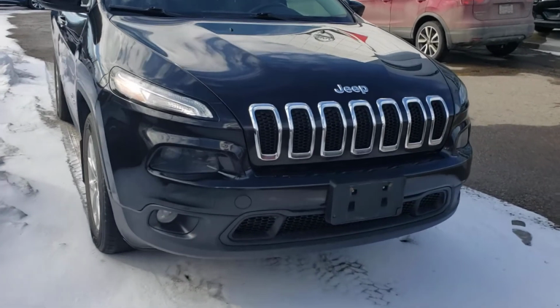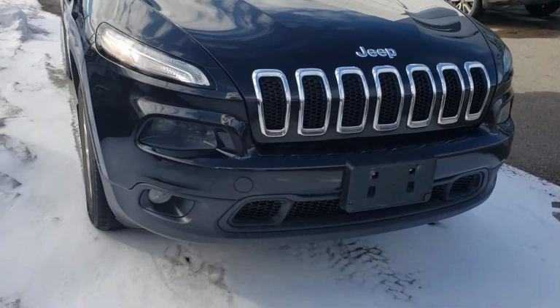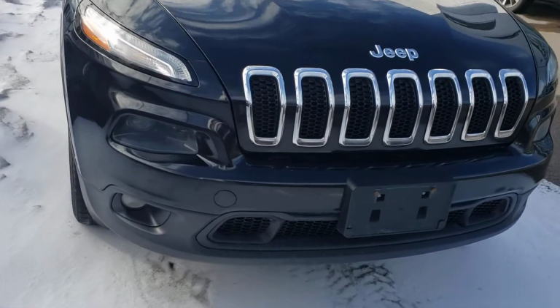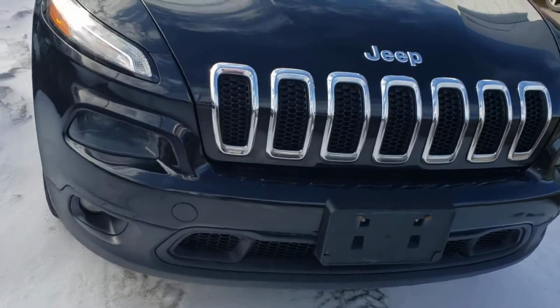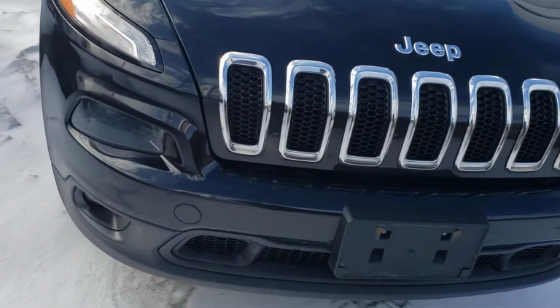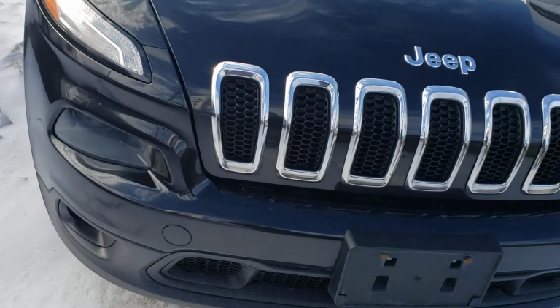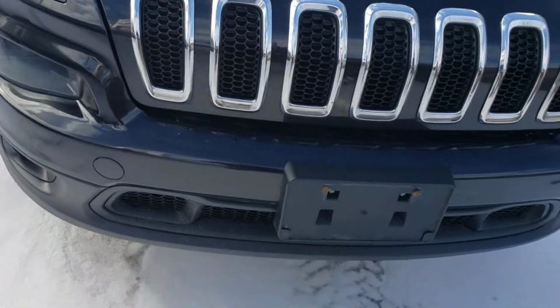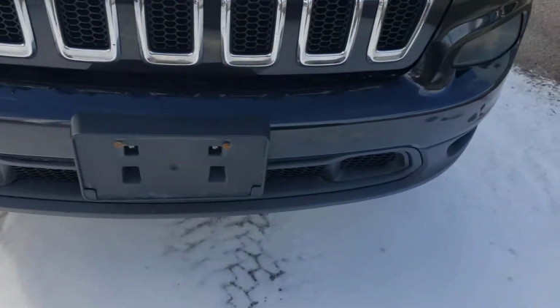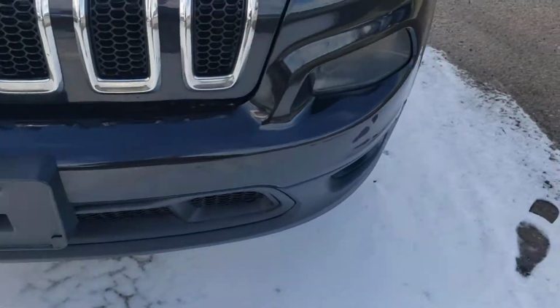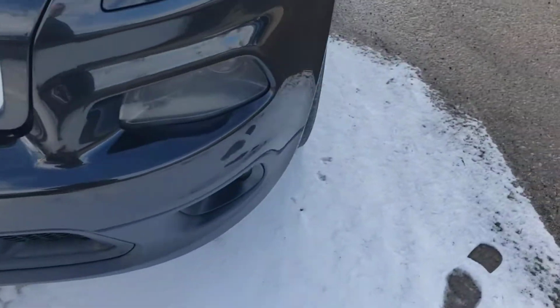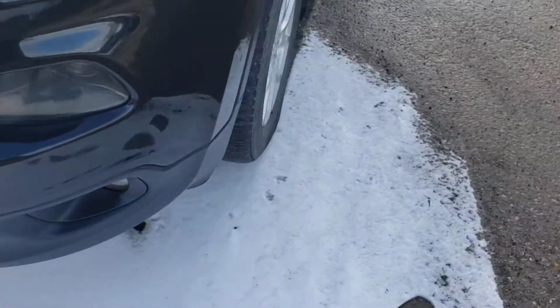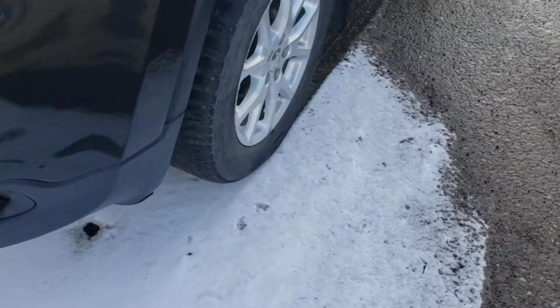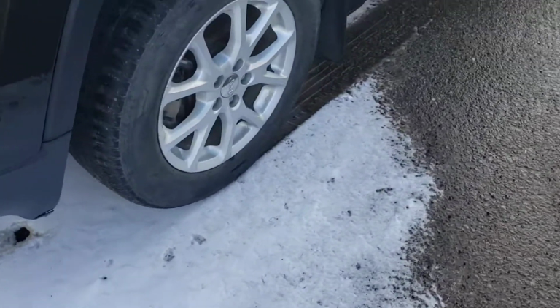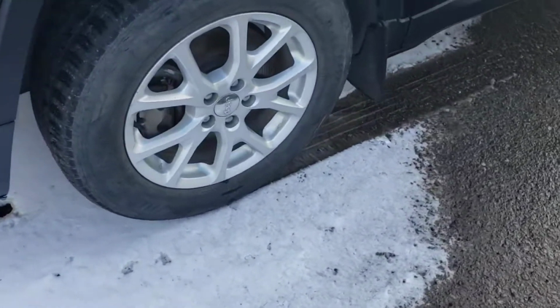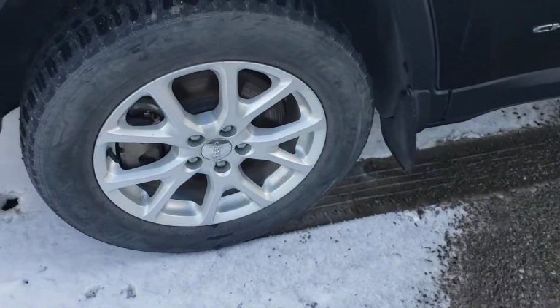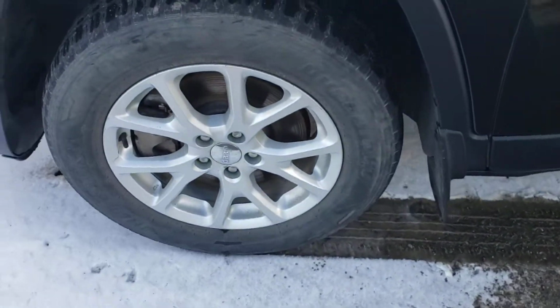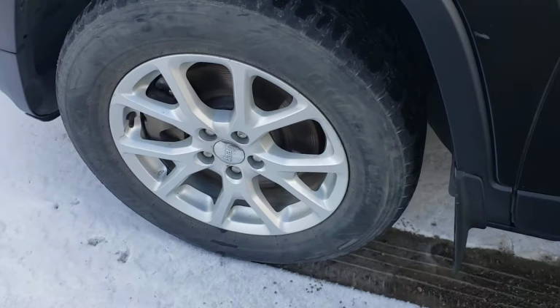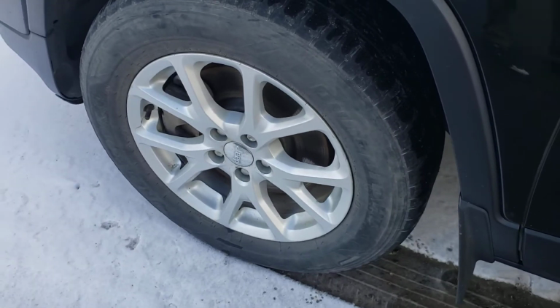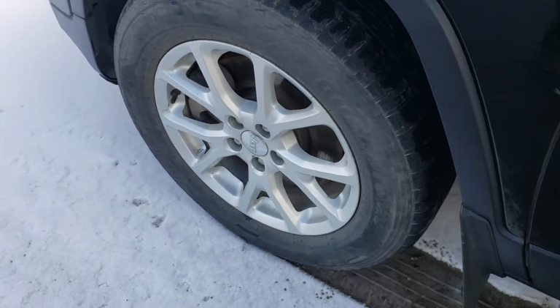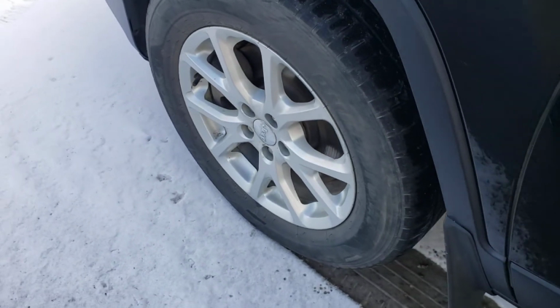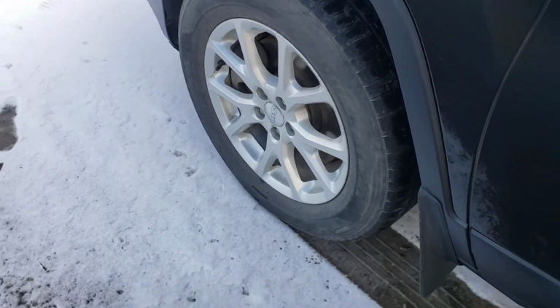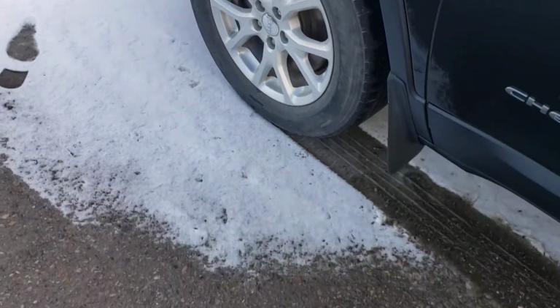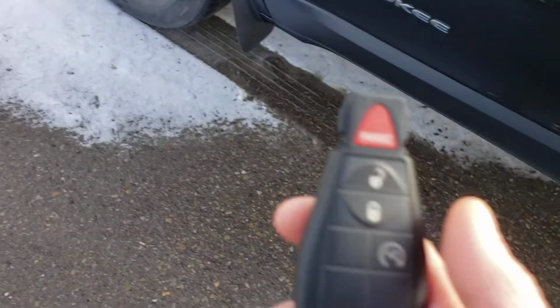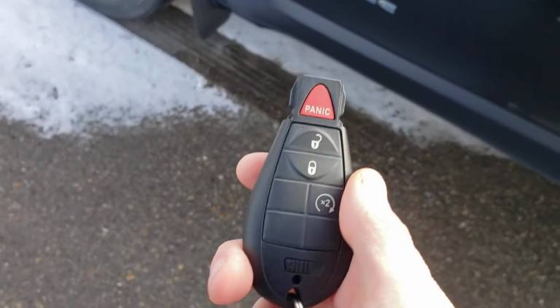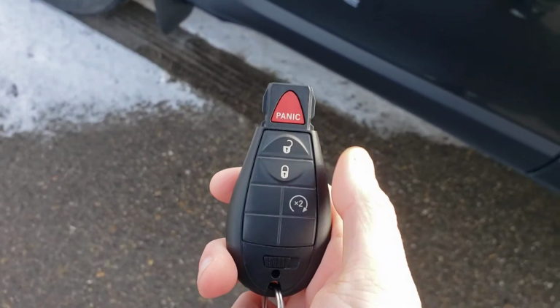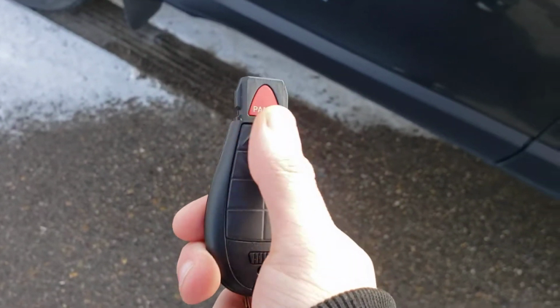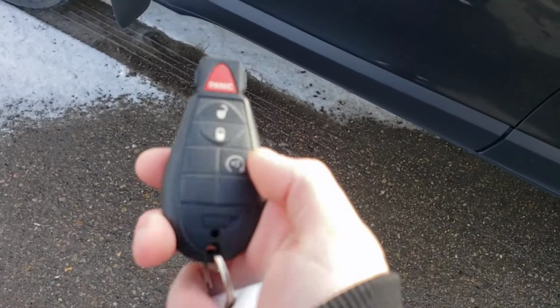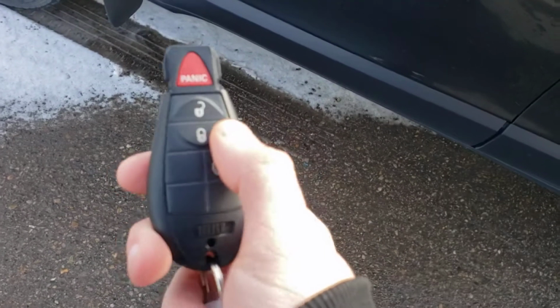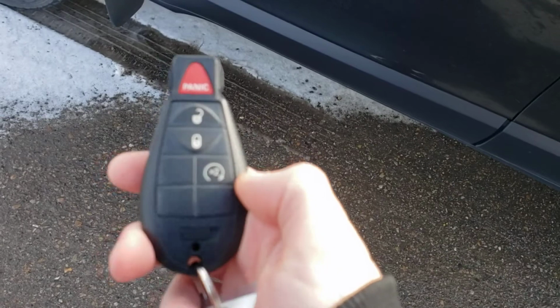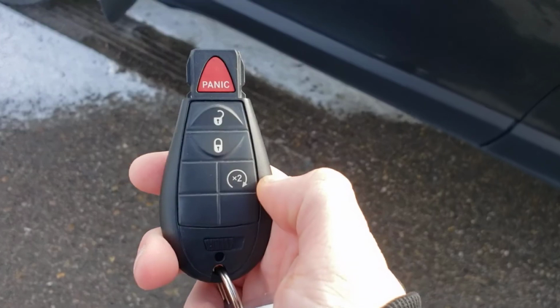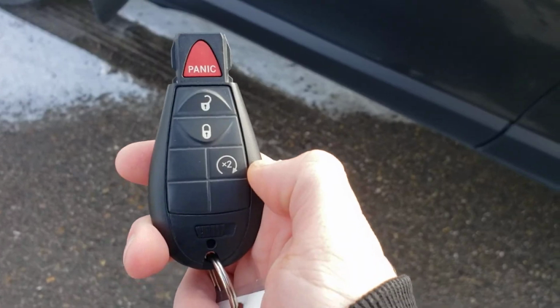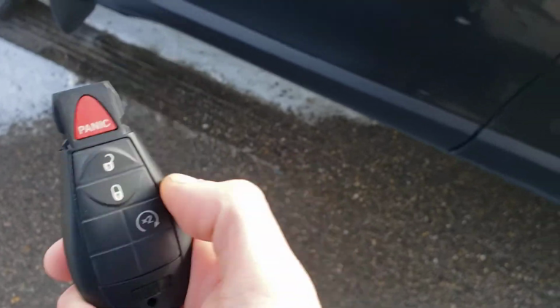Up in the front, fog lights below, sitting on 17-inch alloys — these are the All Seasons. On our key fob: unlock, lock, and it does have remote start on there as well.